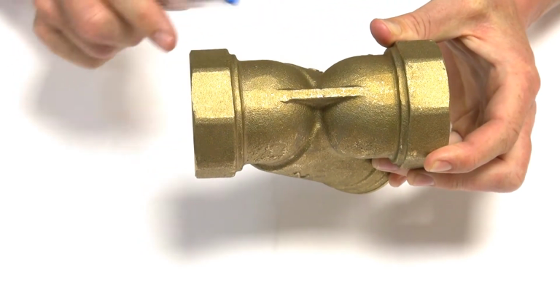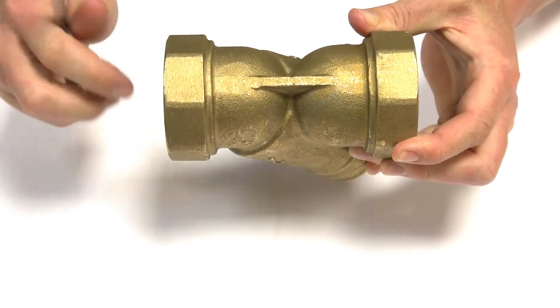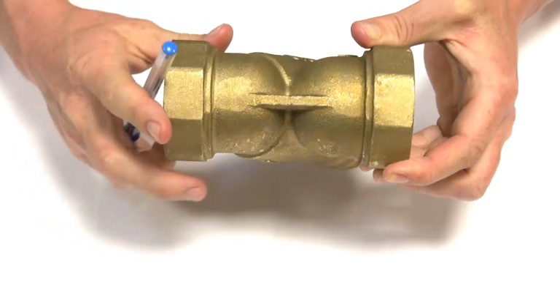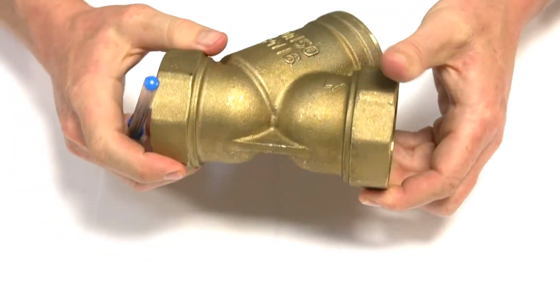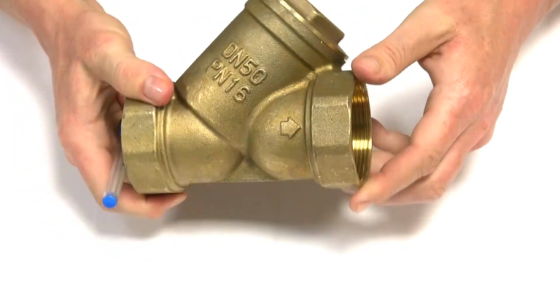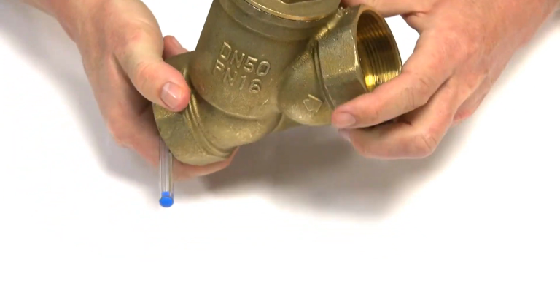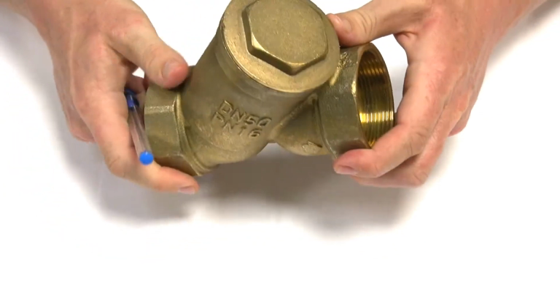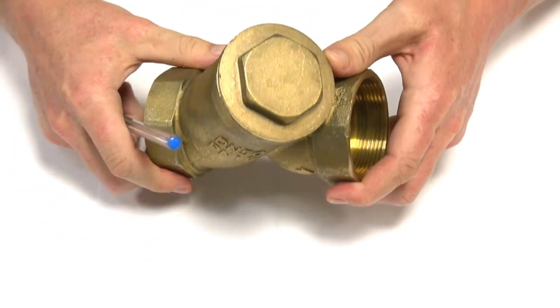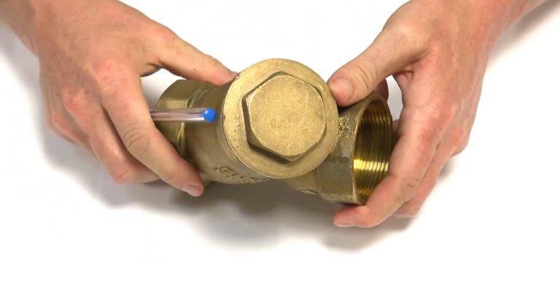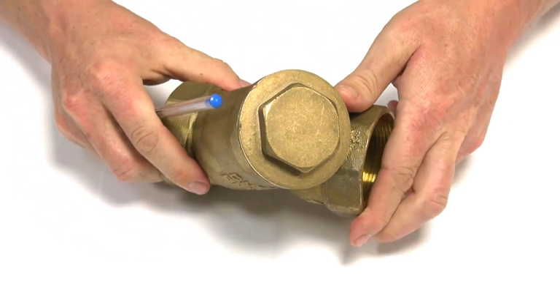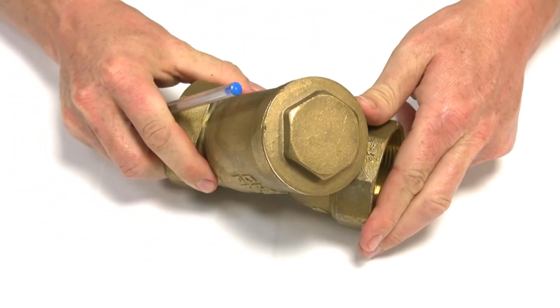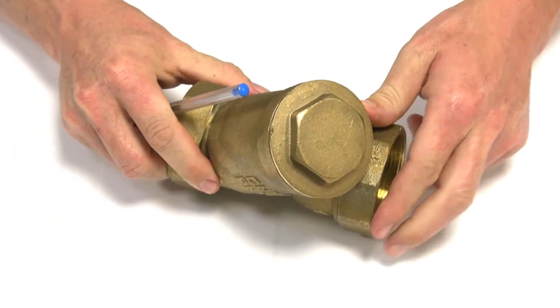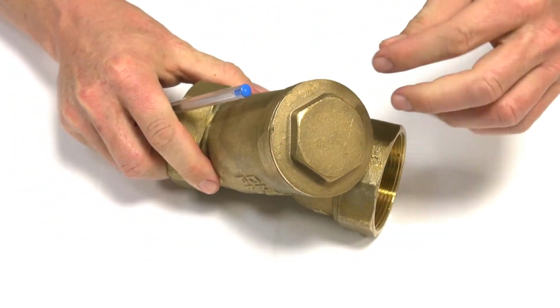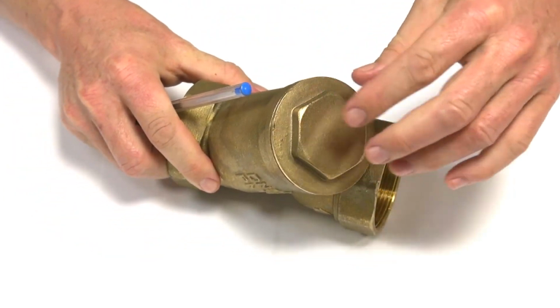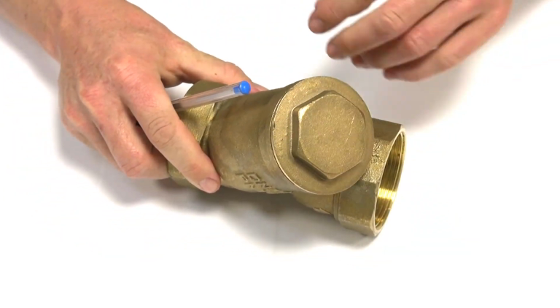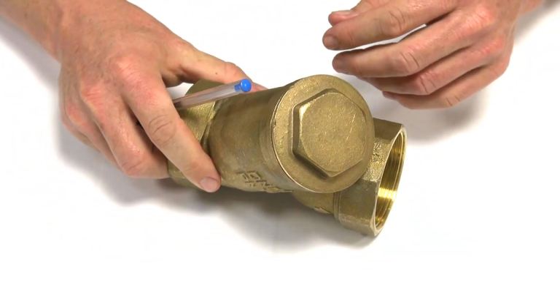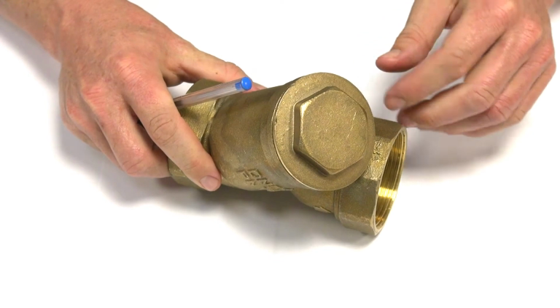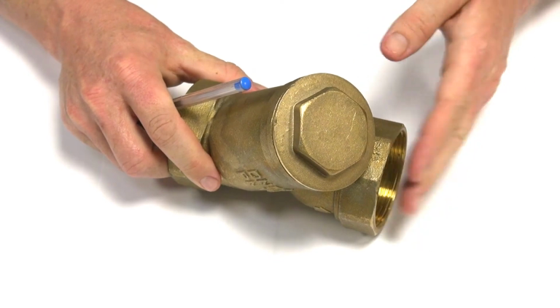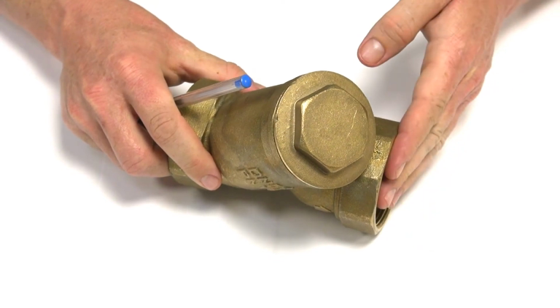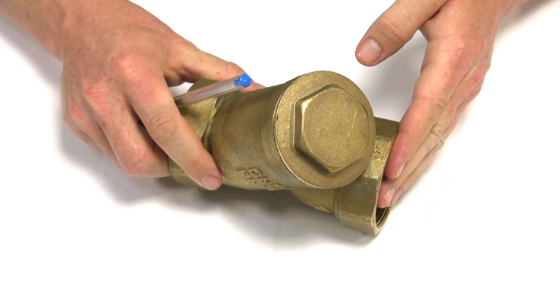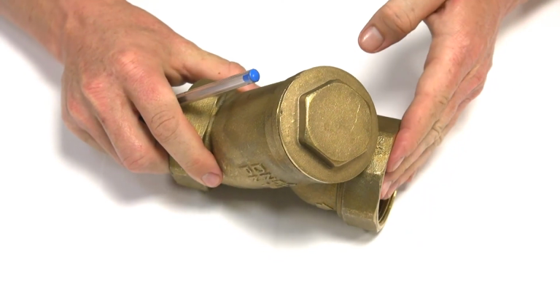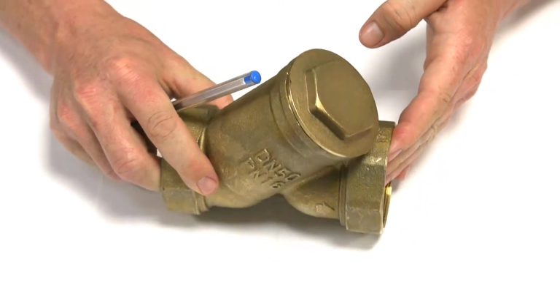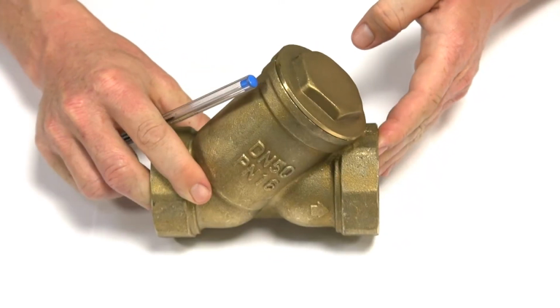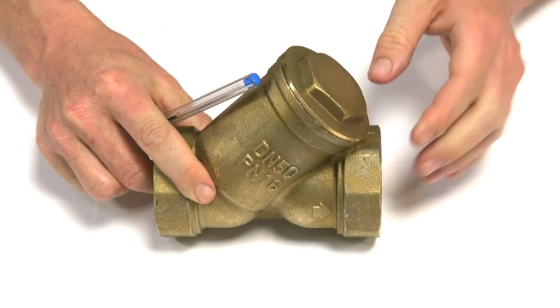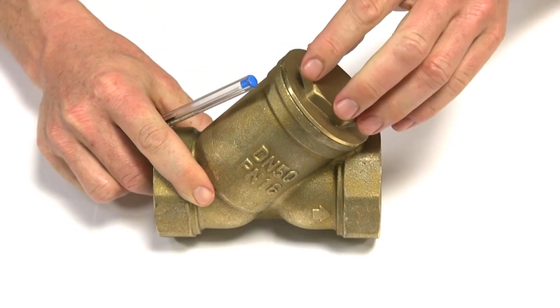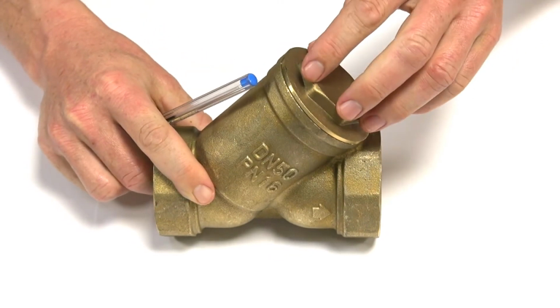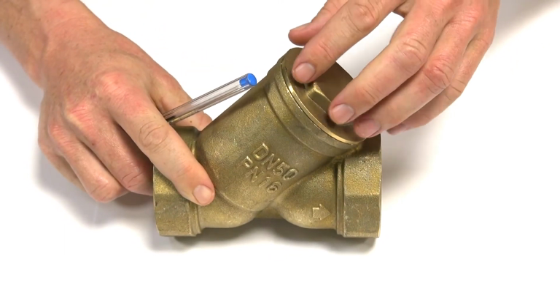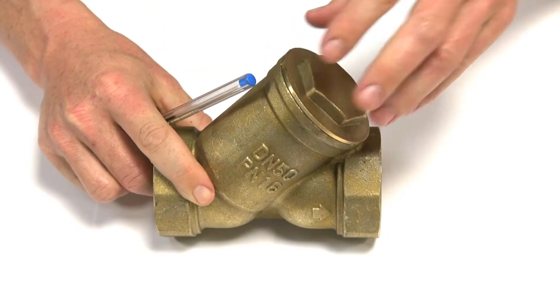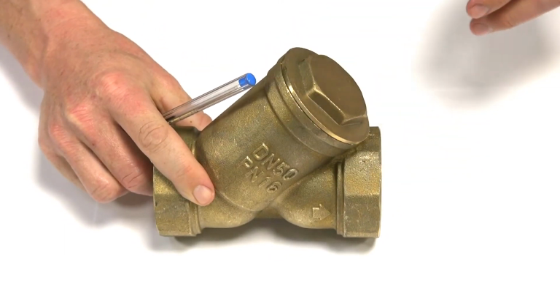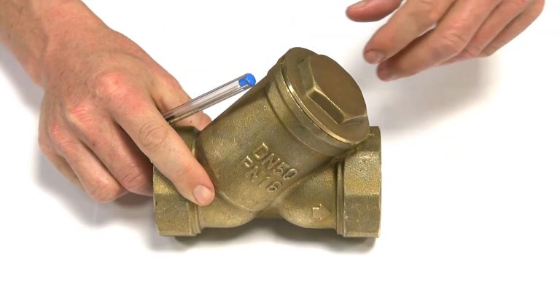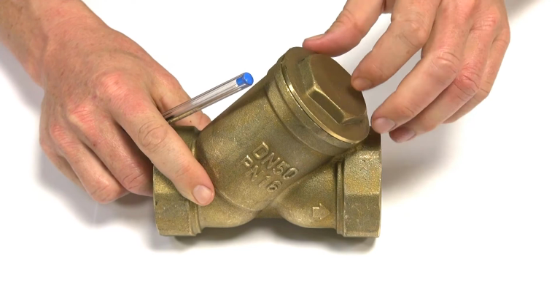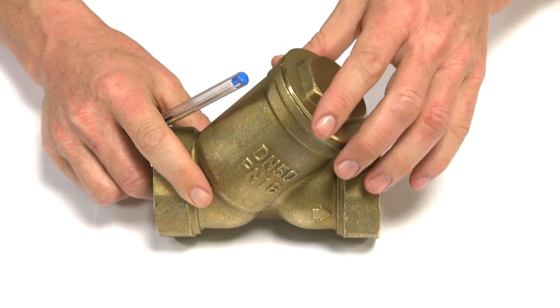You've got a little hex nut here for maintenance. If you're cleaning this in your line, you can leave the item in place, undo the hex nut, and clean the strainer itself.